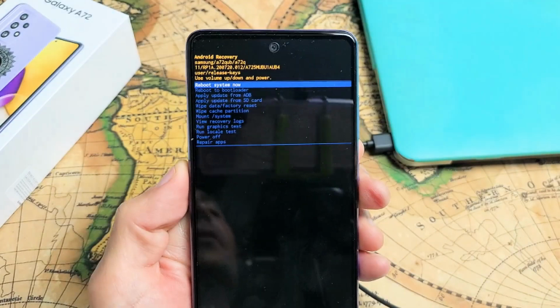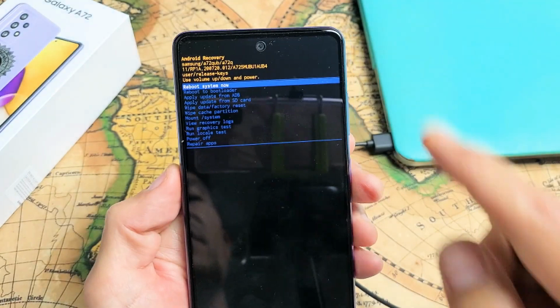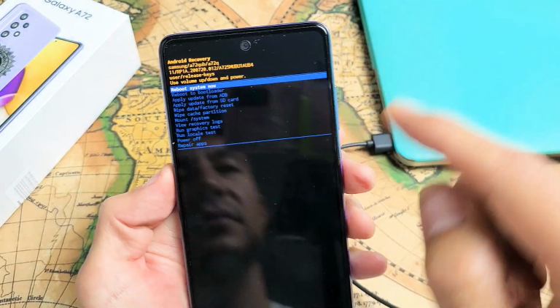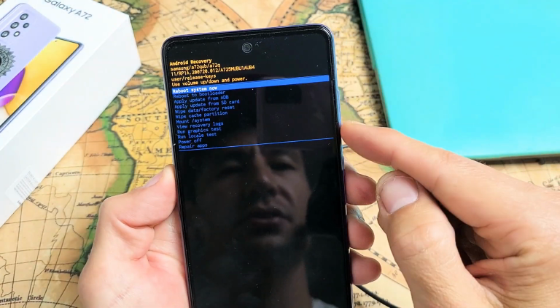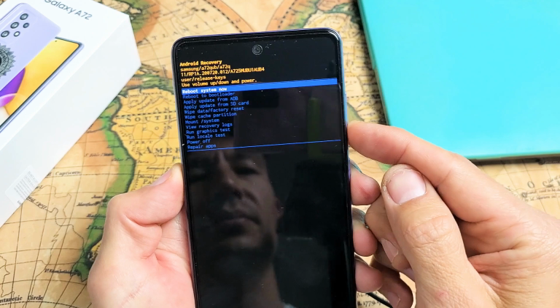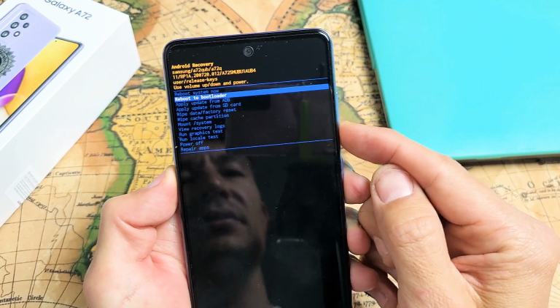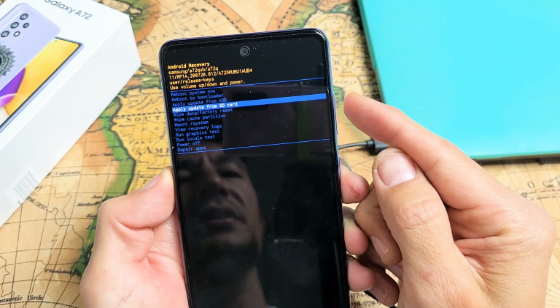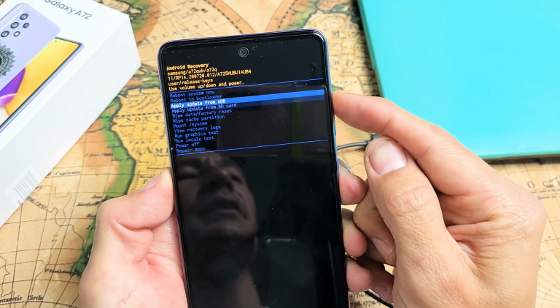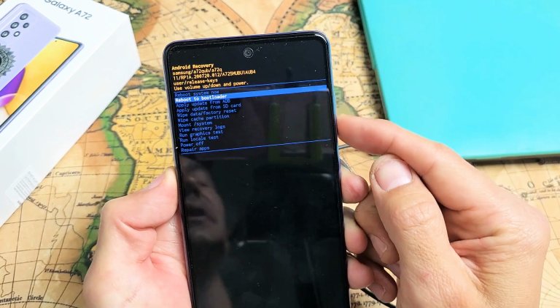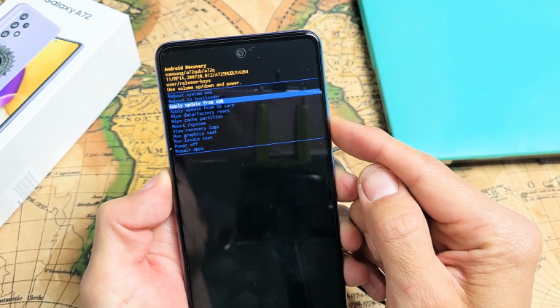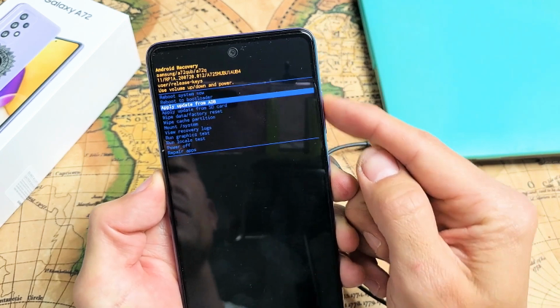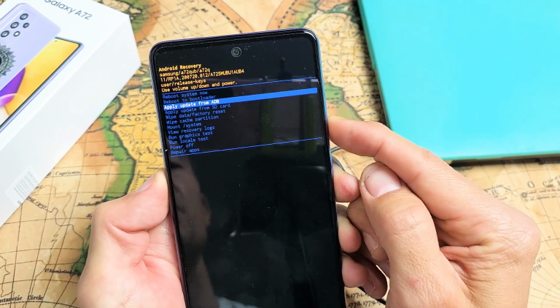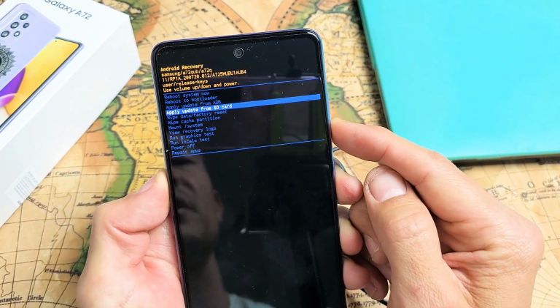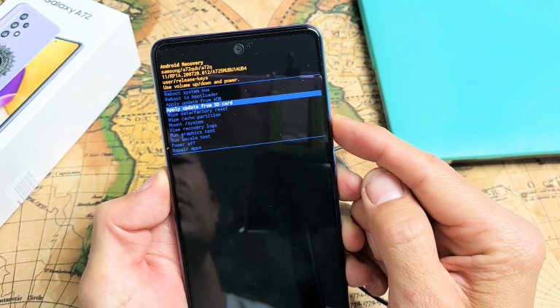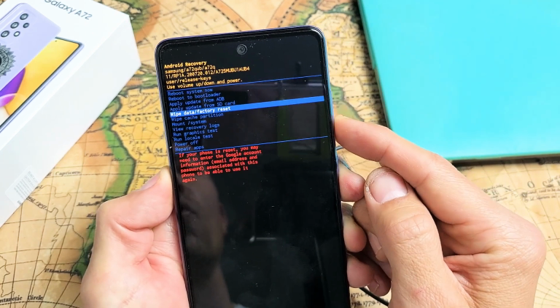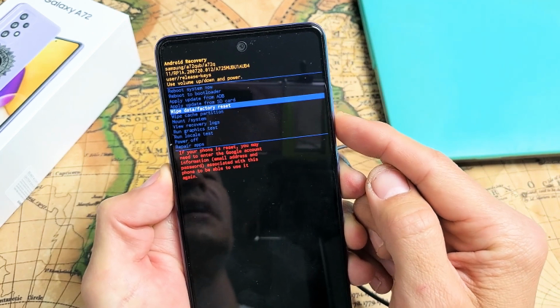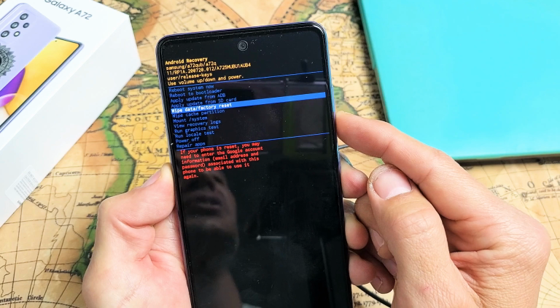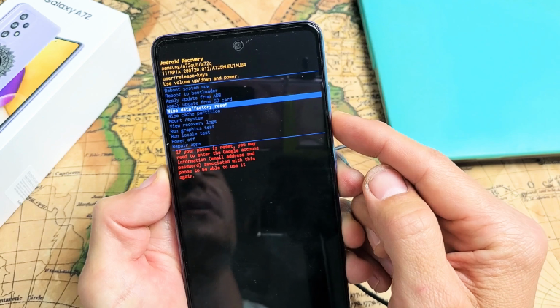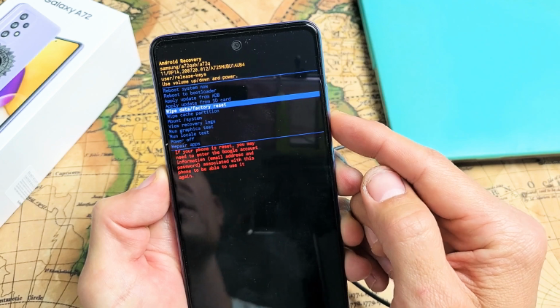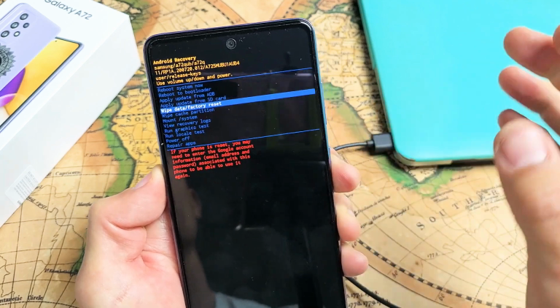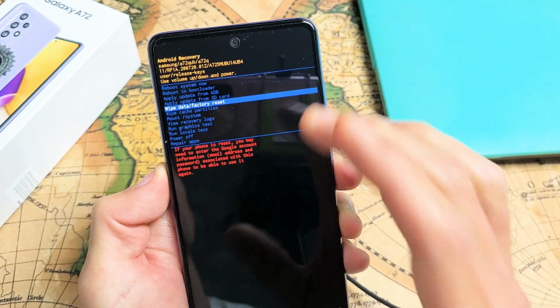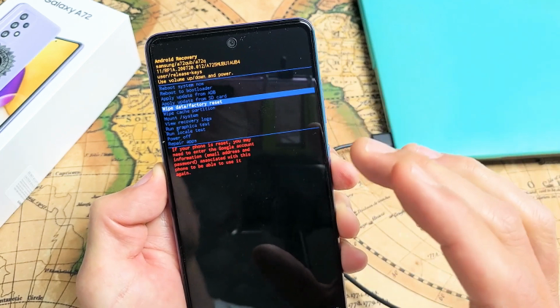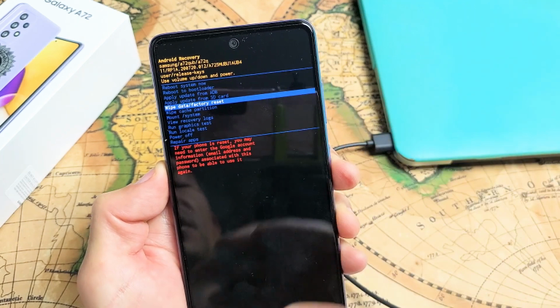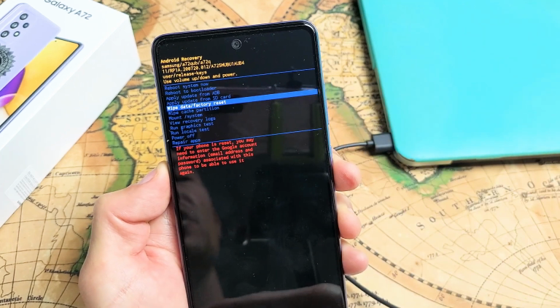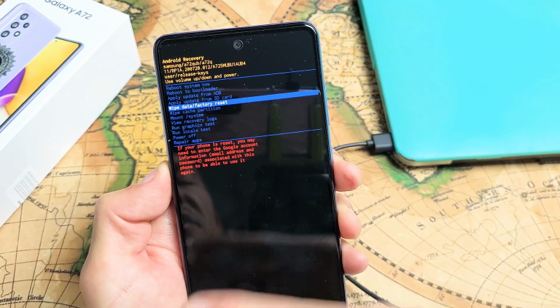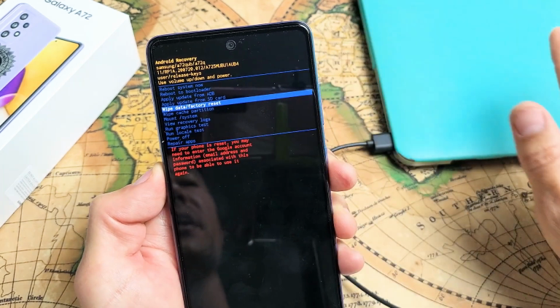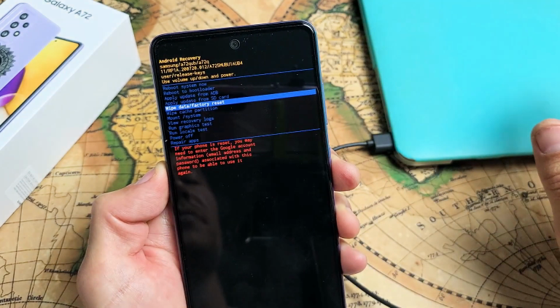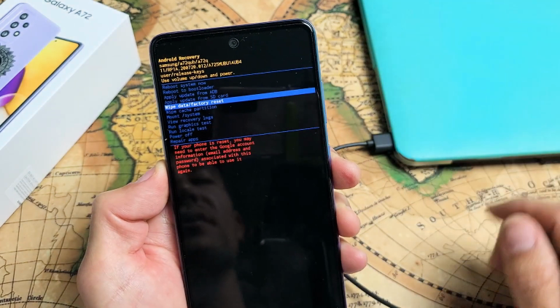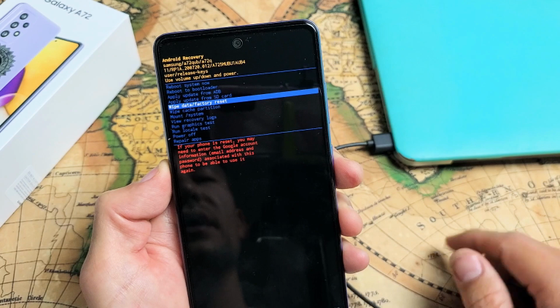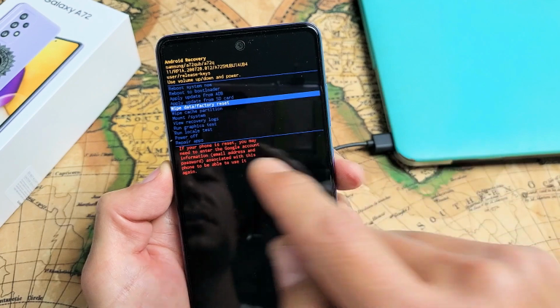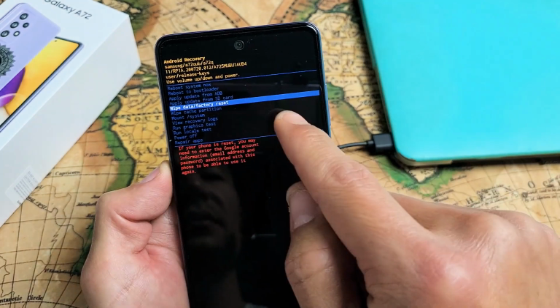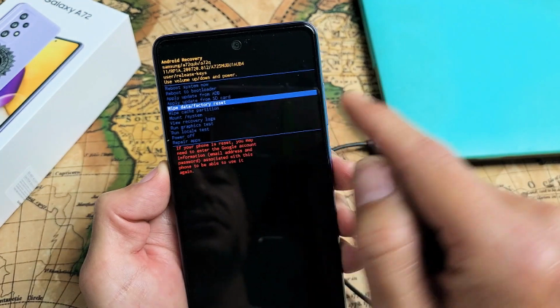Now from here you can scroll up or down using the volume up and down rocker. What you want to do is go down to Wipe Data / Factory Reset. Don't forget — with a factory reset, you're going to be erasing everything off the phone. So Wipe Data / Factory Reset.